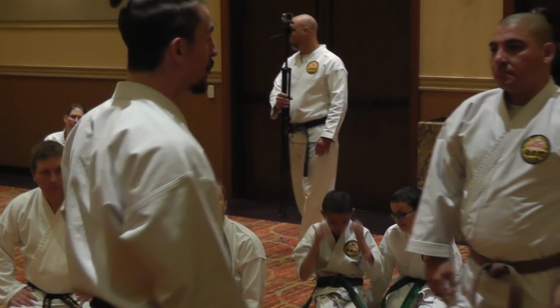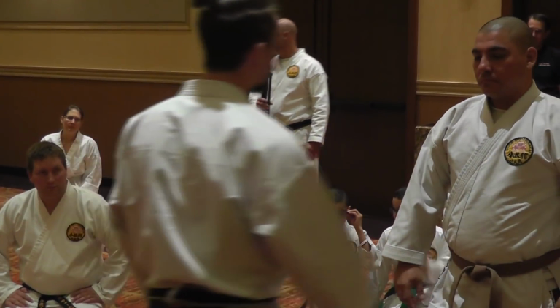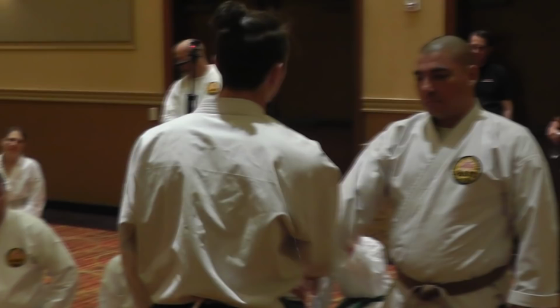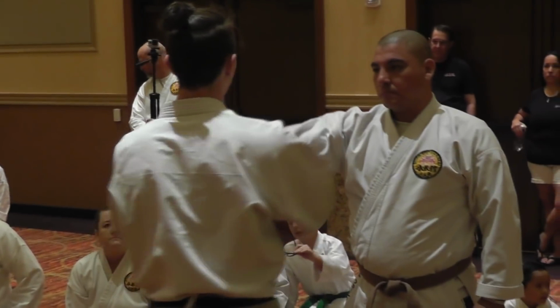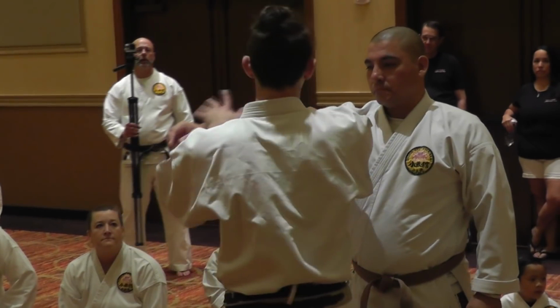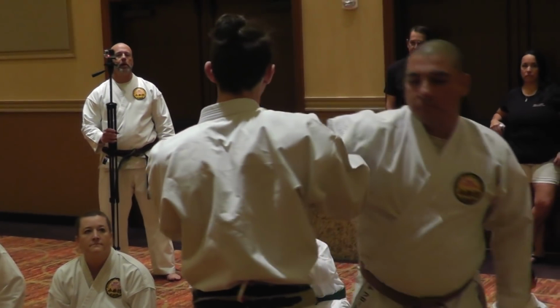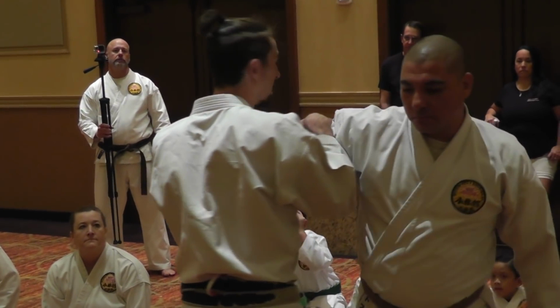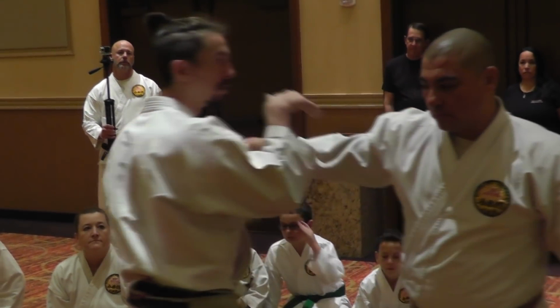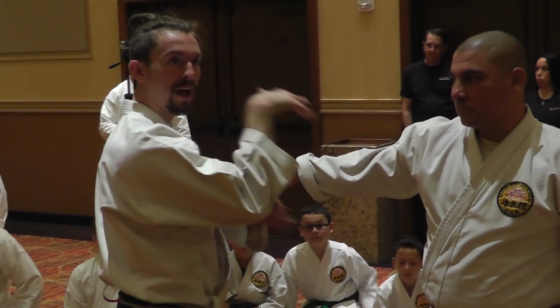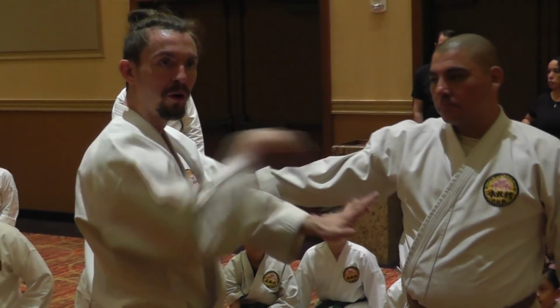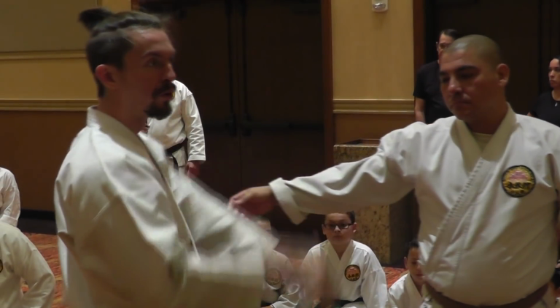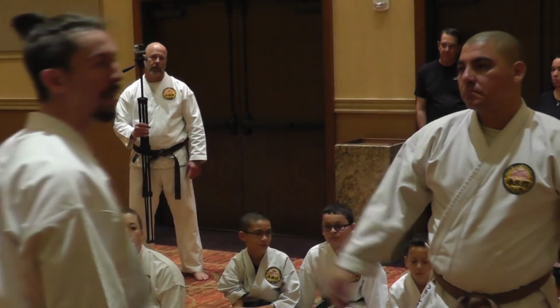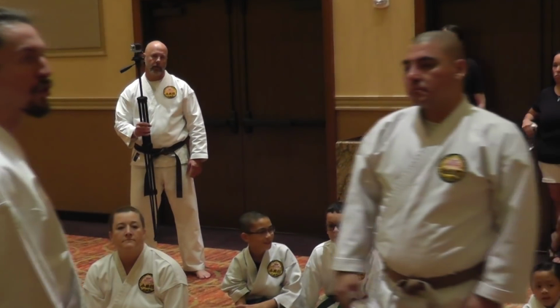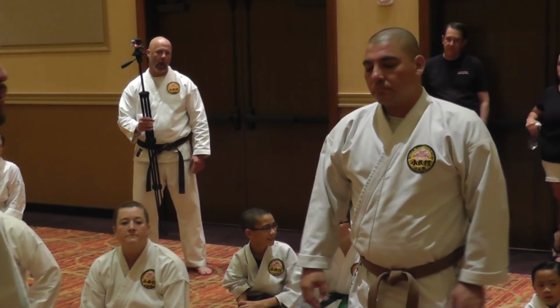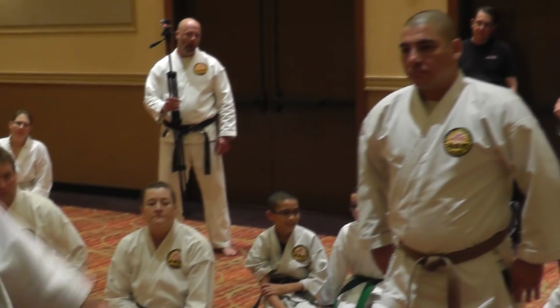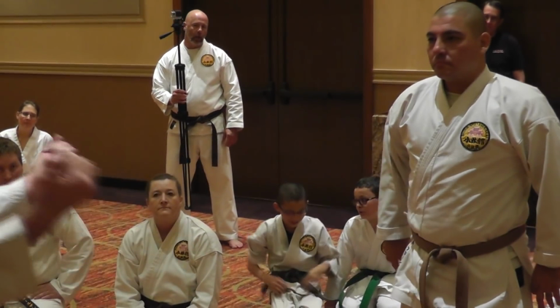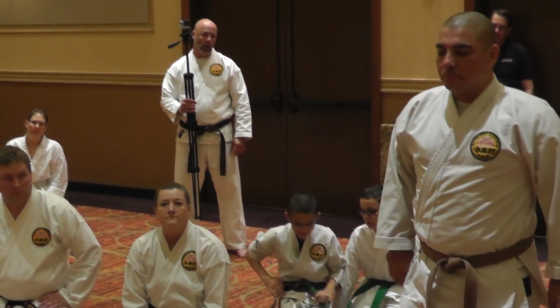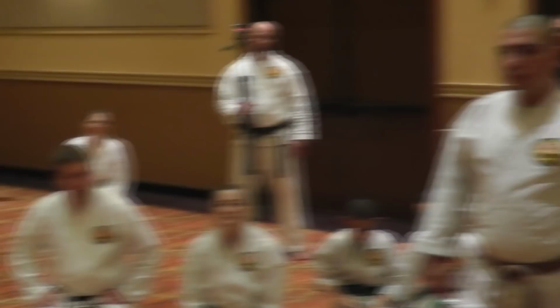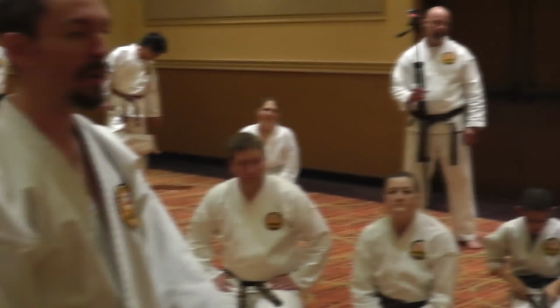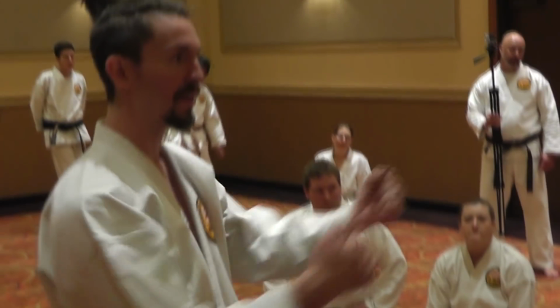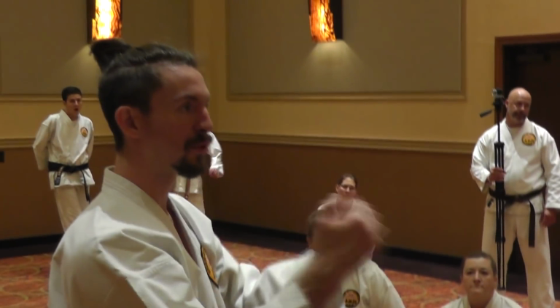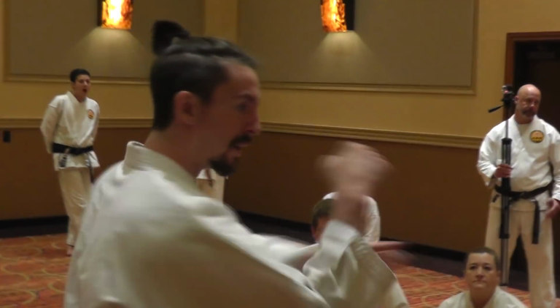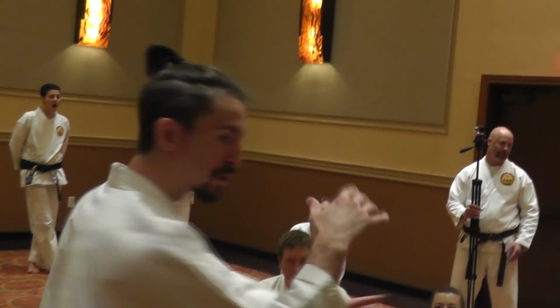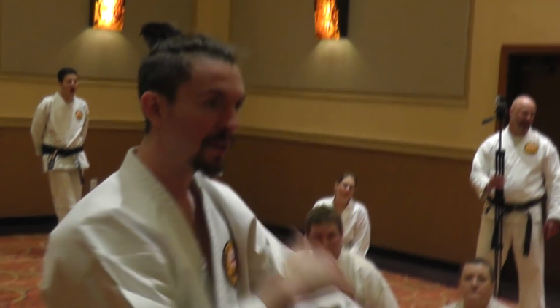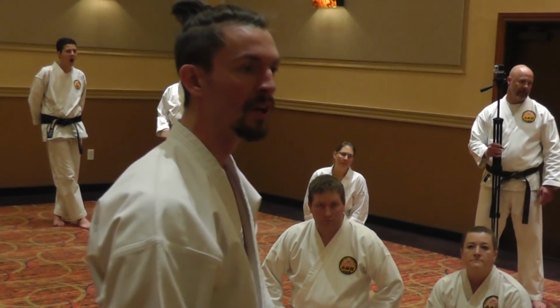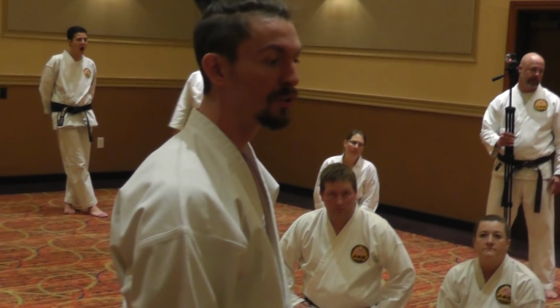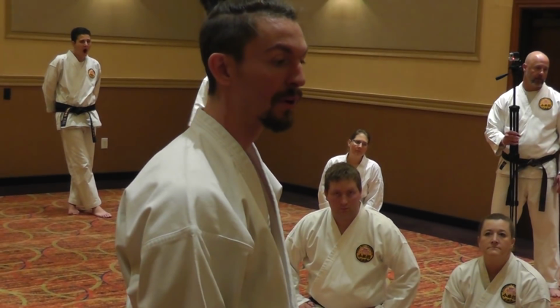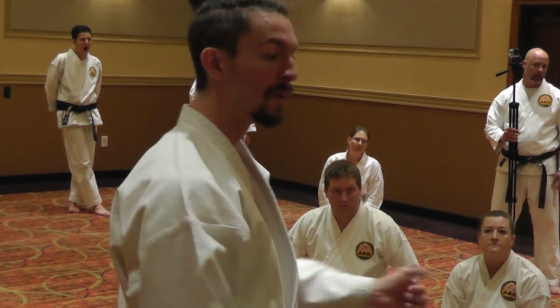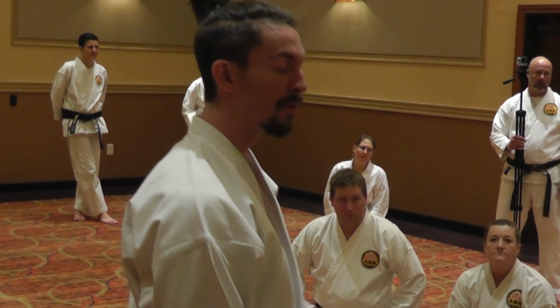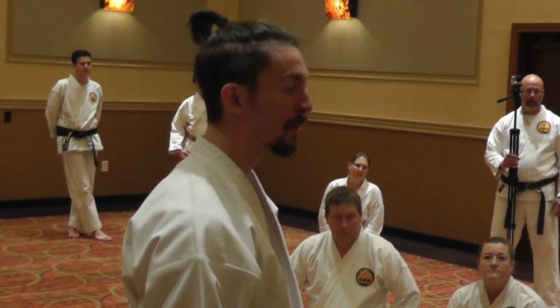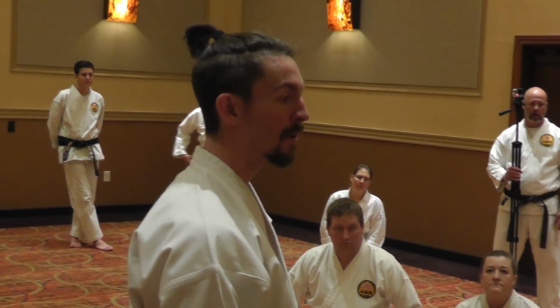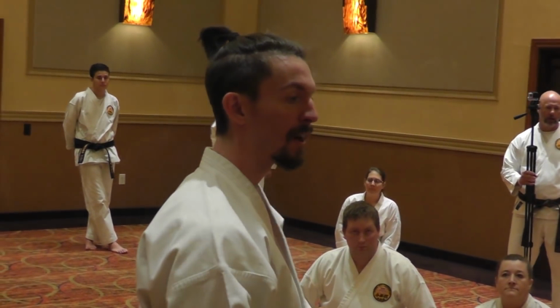You can do the same thing with the arms — using that elbow to create more strength. Elbows tight. We always hear that. Use it when you're doing your kata or you're fighting.